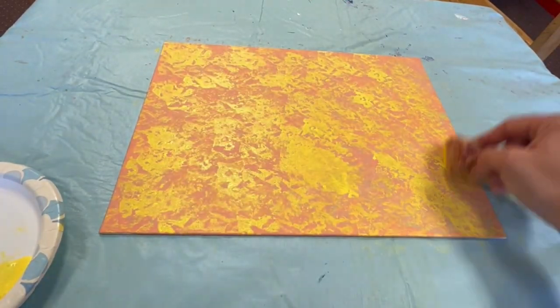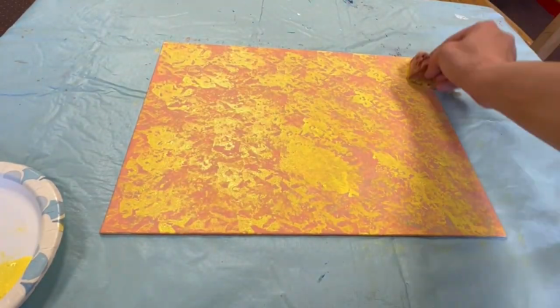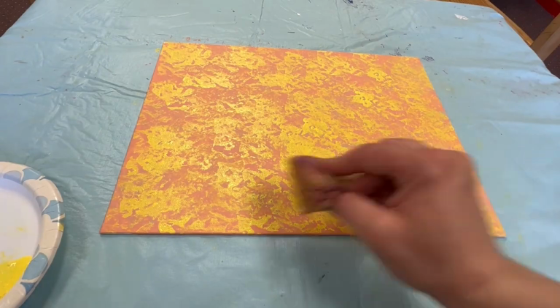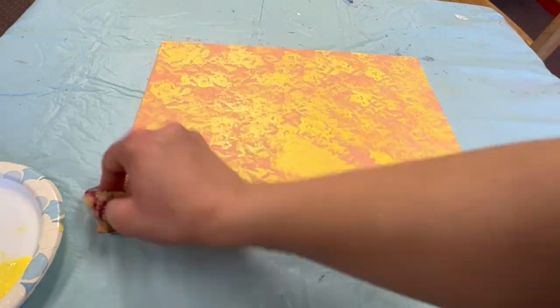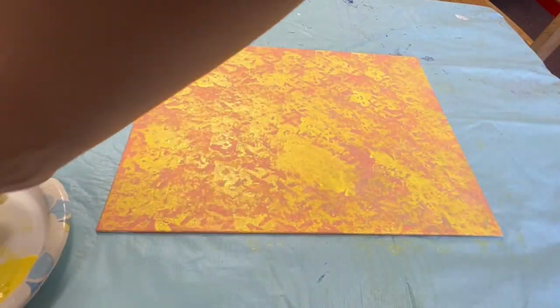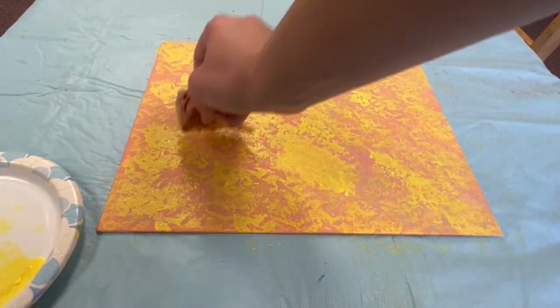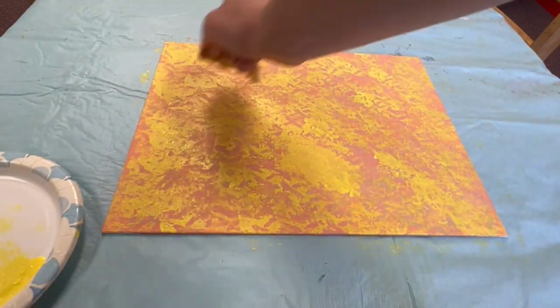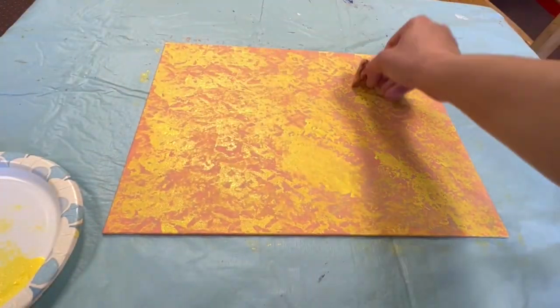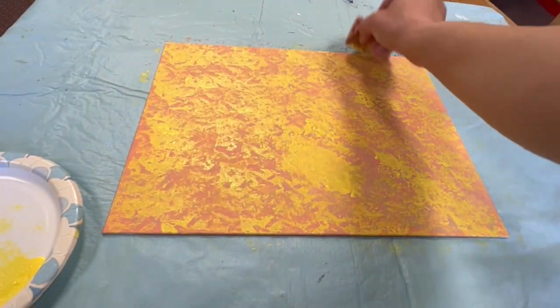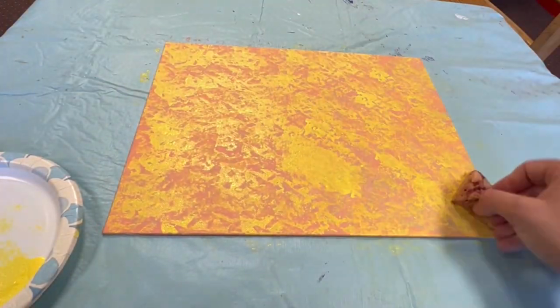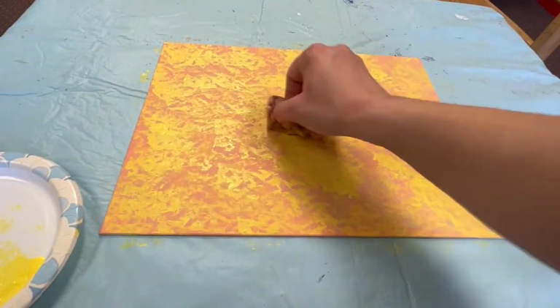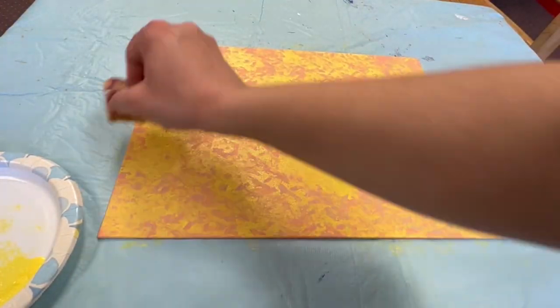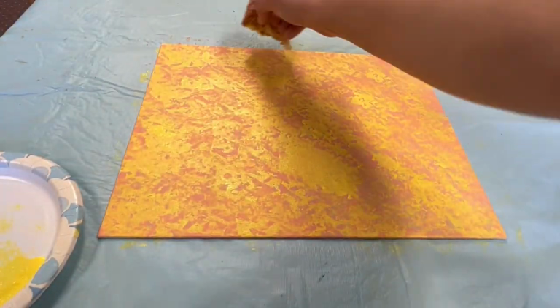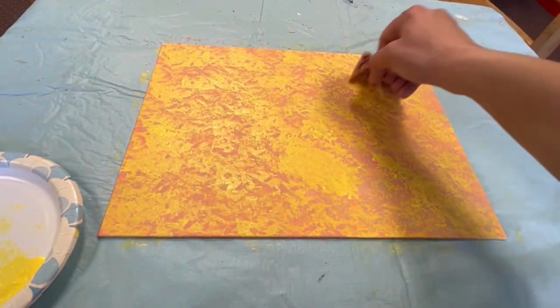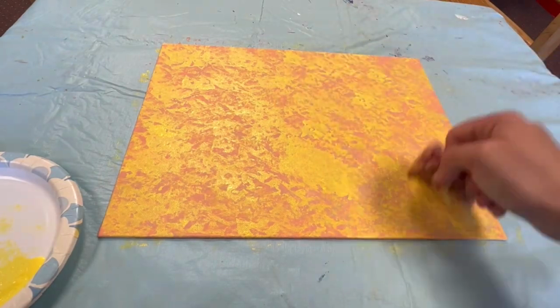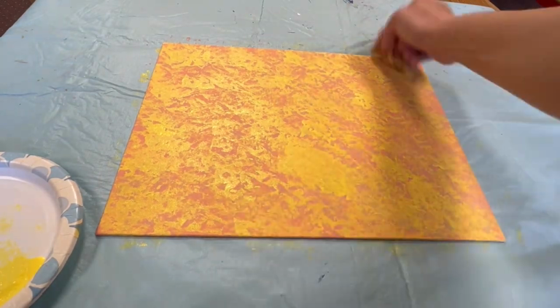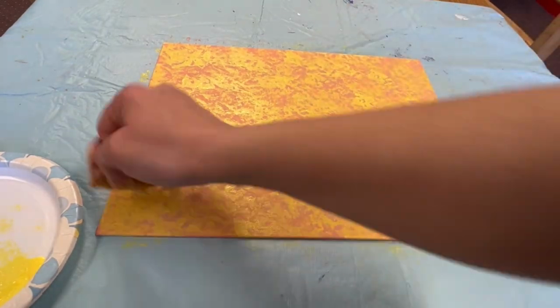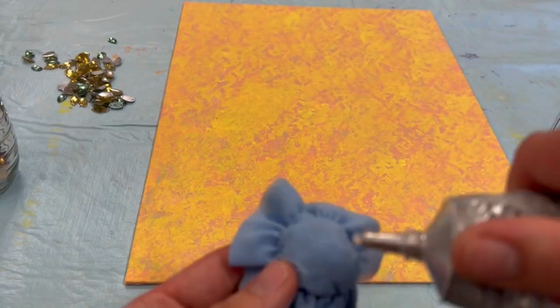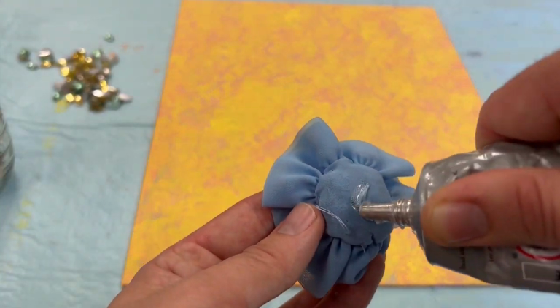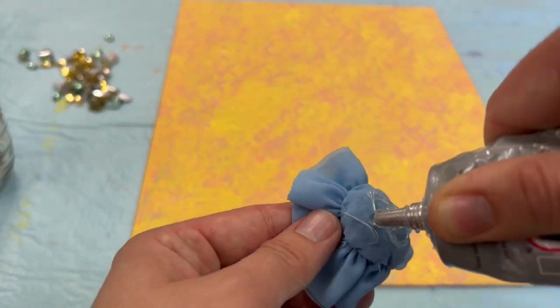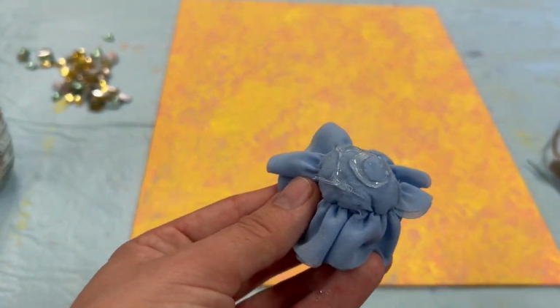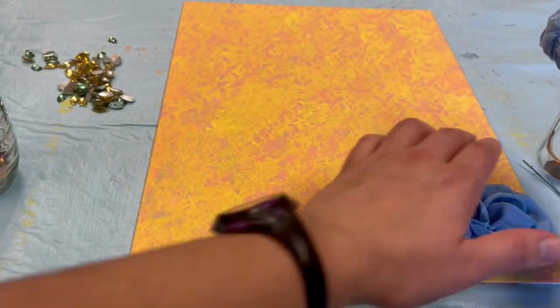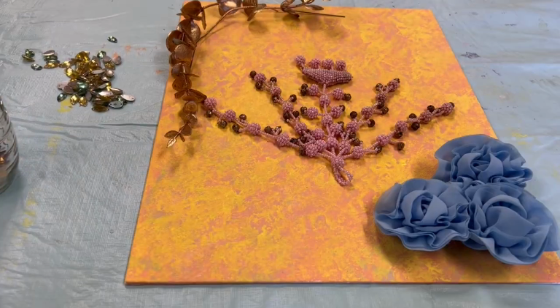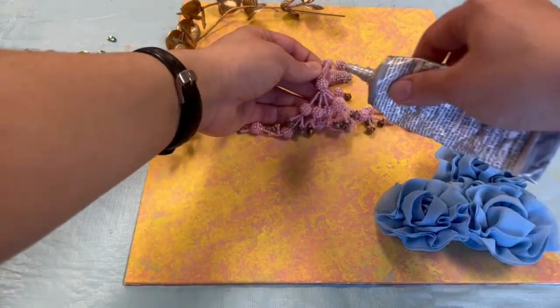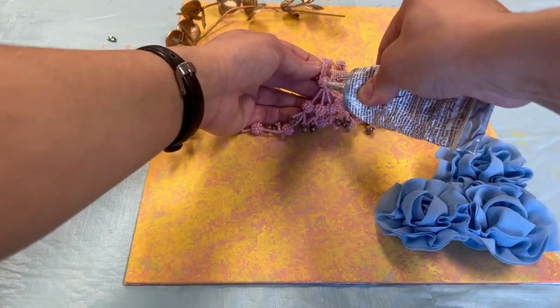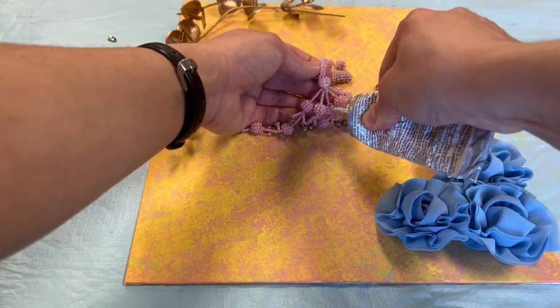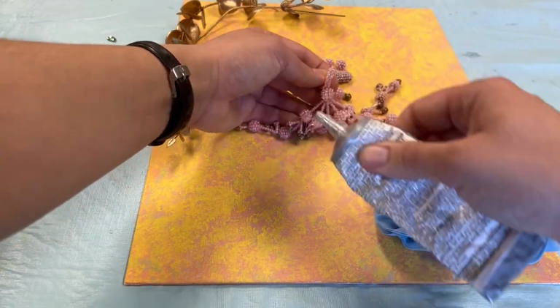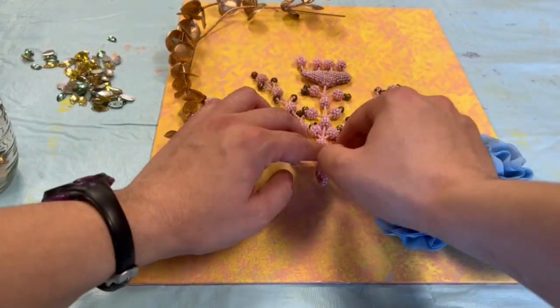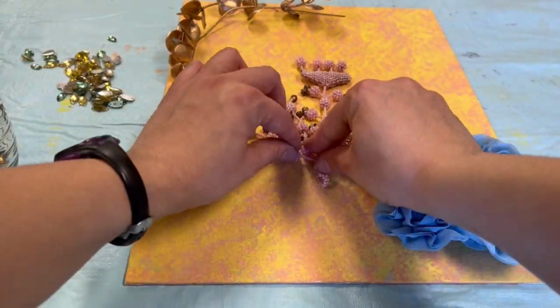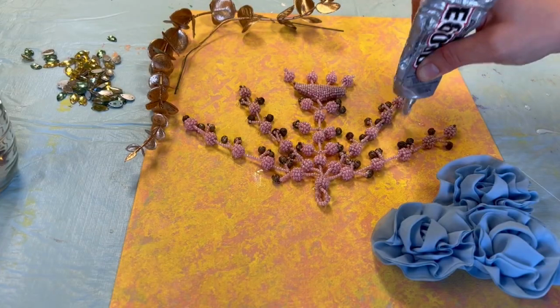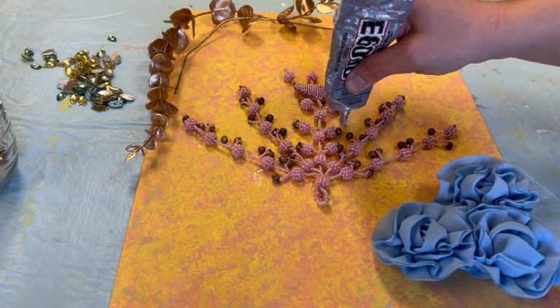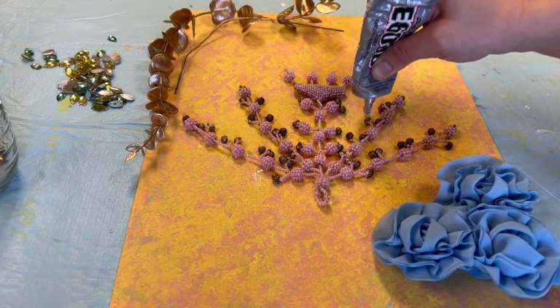You can use lace to do a lace overlay, or you can use a sponge to get a different texture to add additional depth to your project. Once your paint has dried completely, you can begin gluing on the items to your collage.